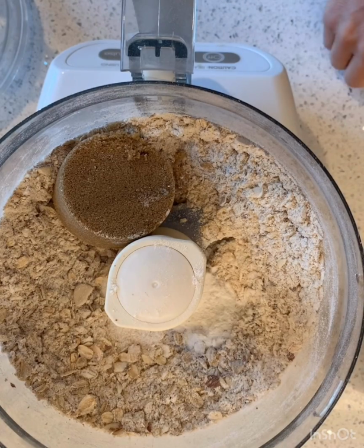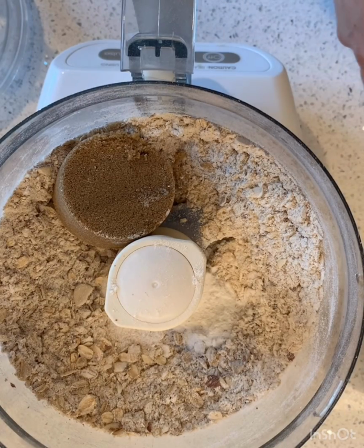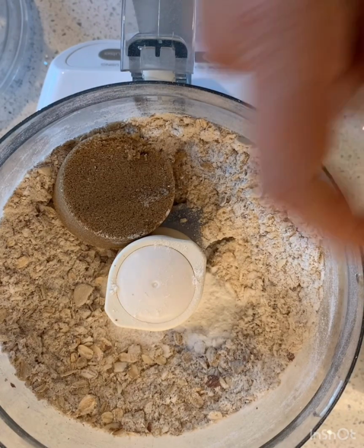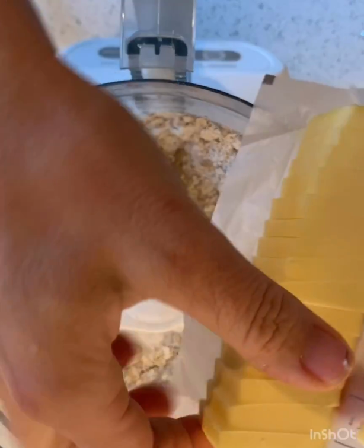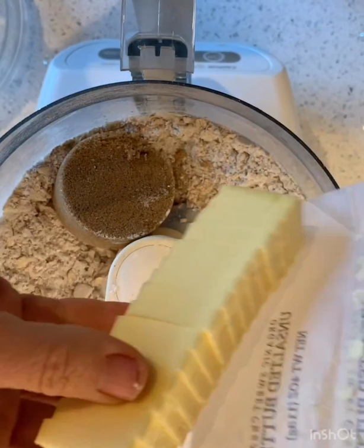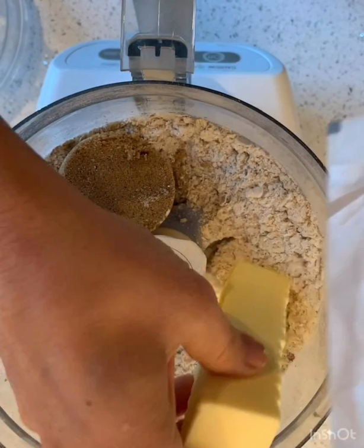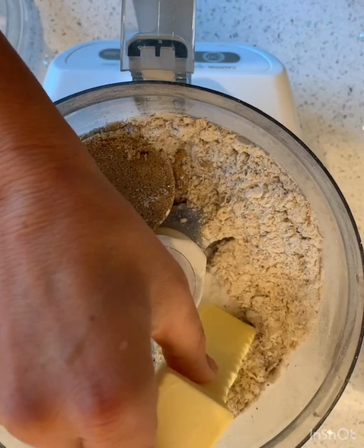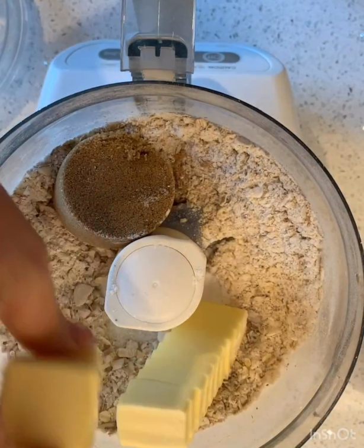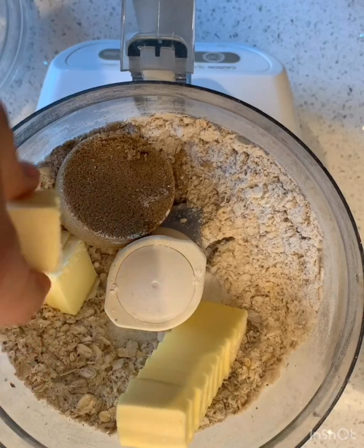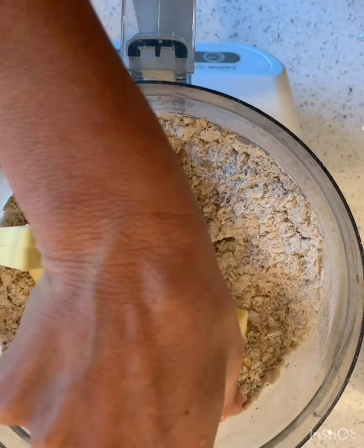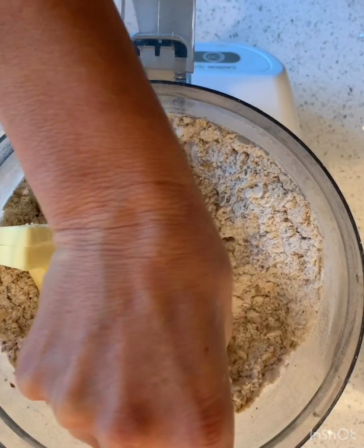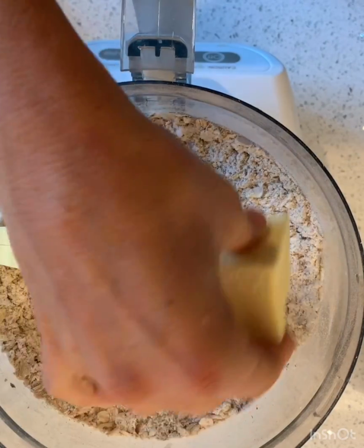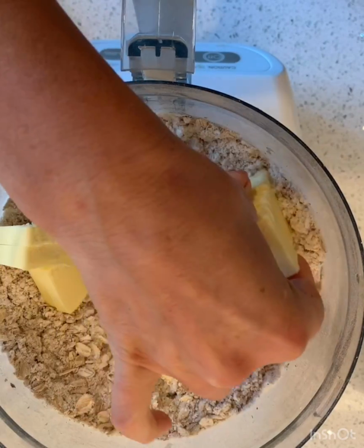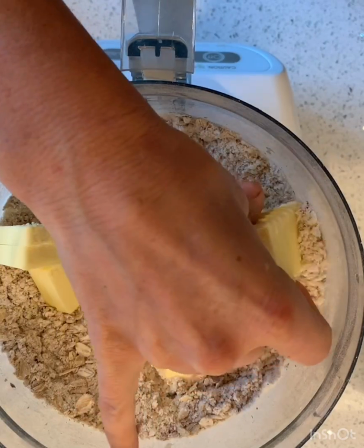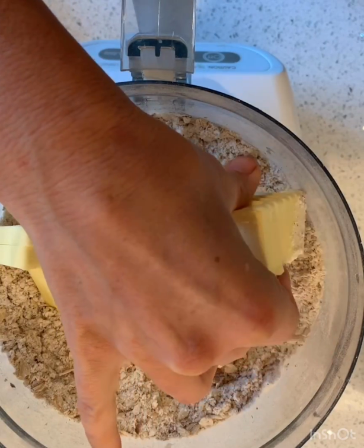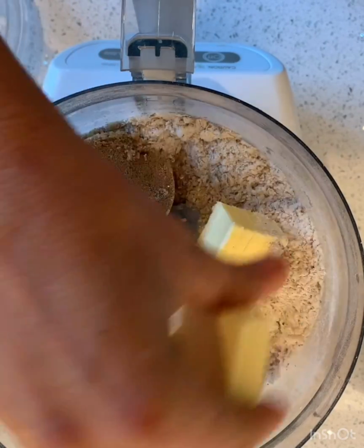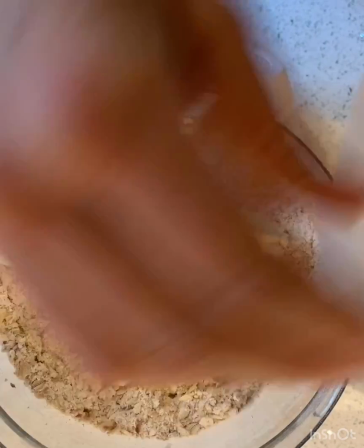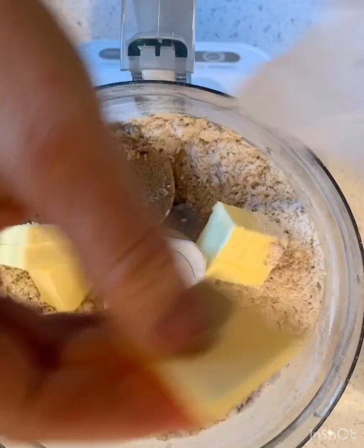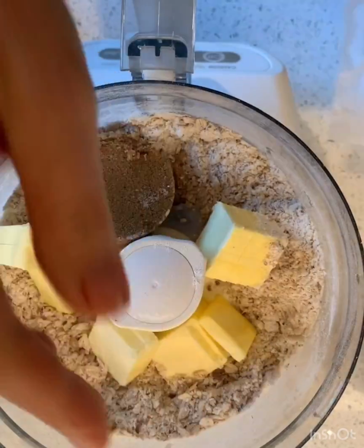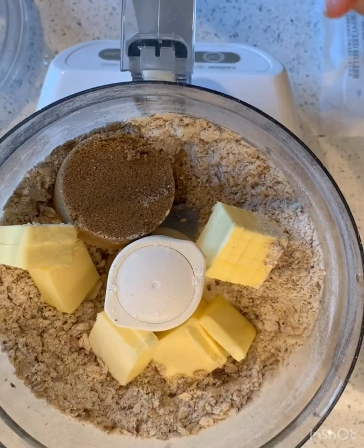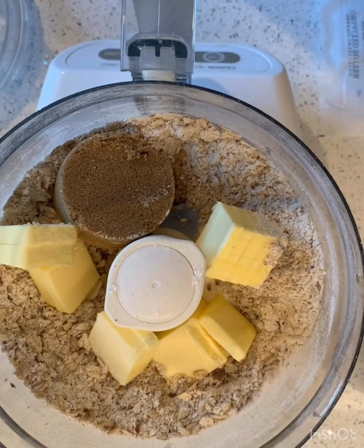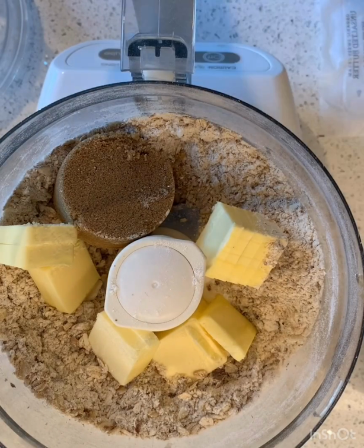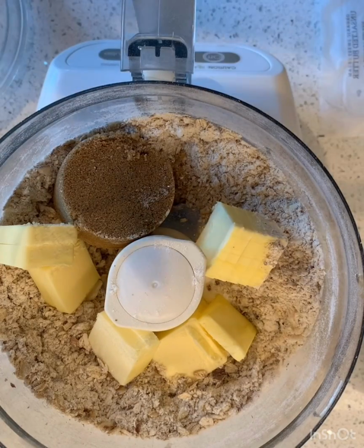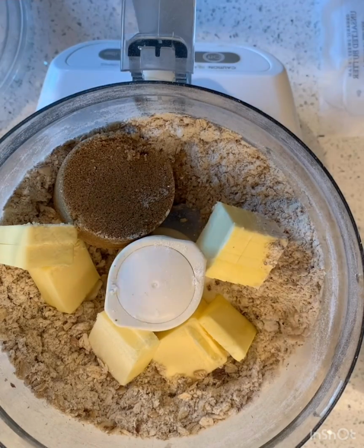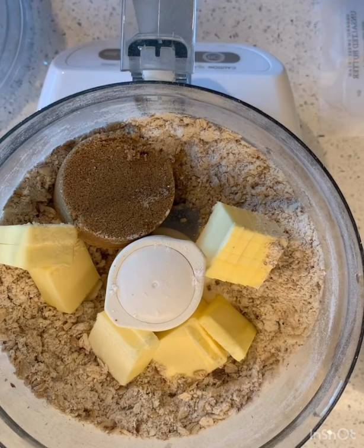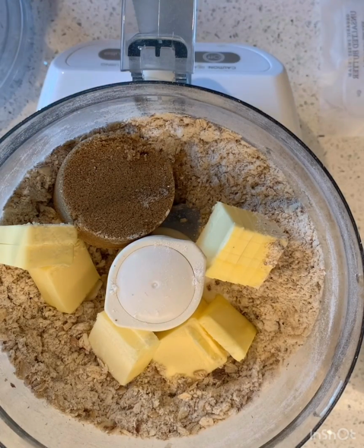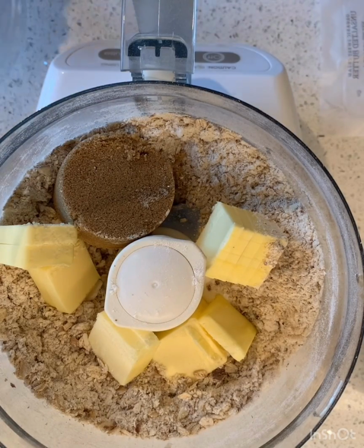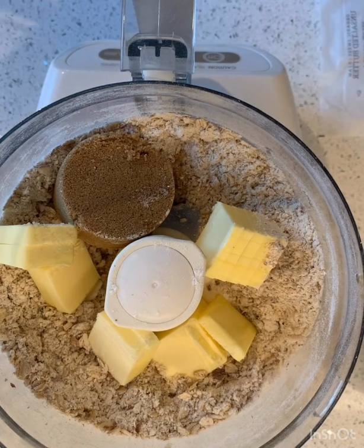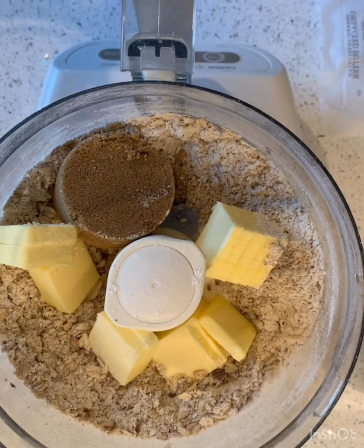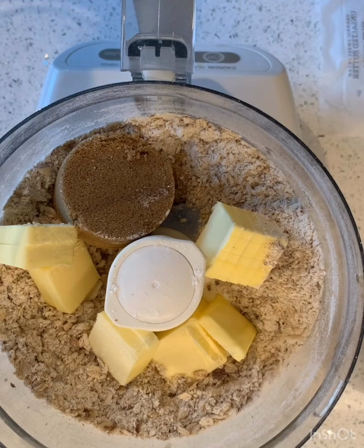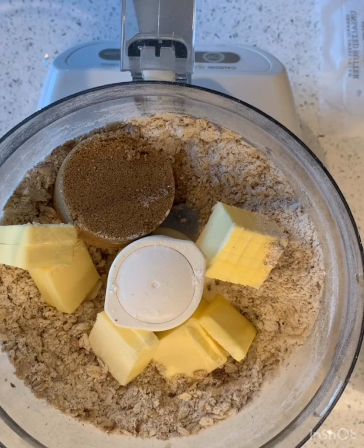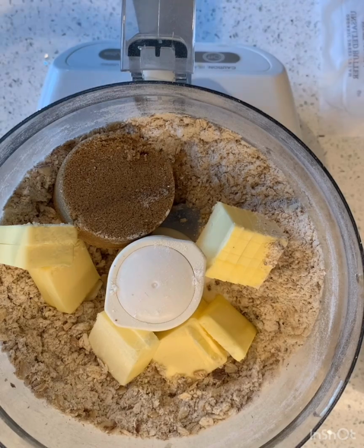My butter — I should probably separate it a little bit. So this is kind of like the crust that's going to go down into it. Now I'm supposed to pulse it to combine.